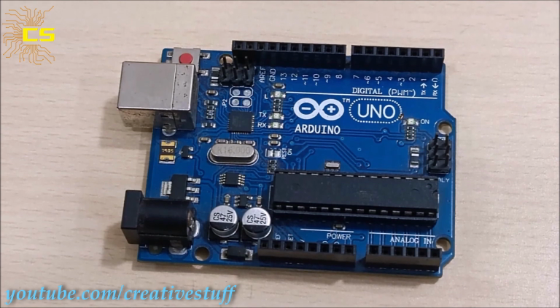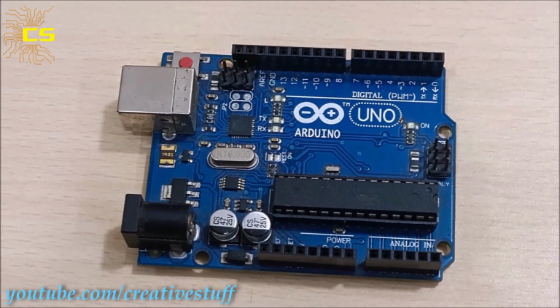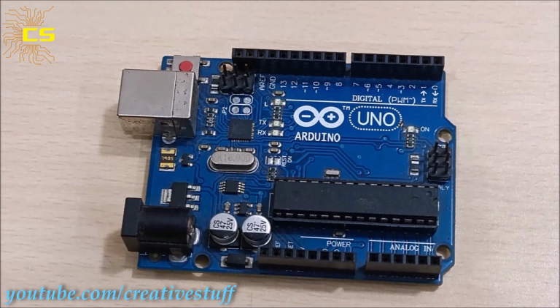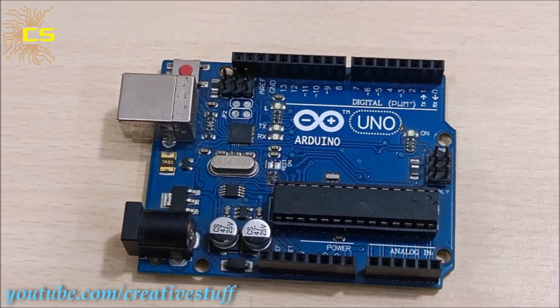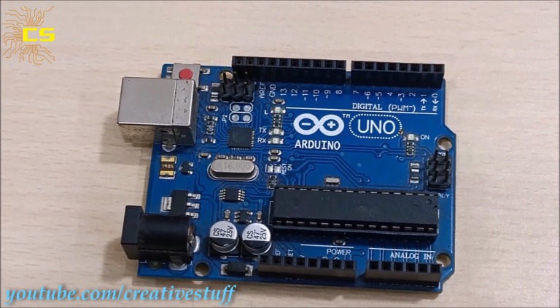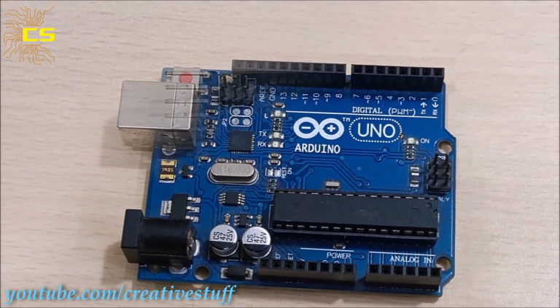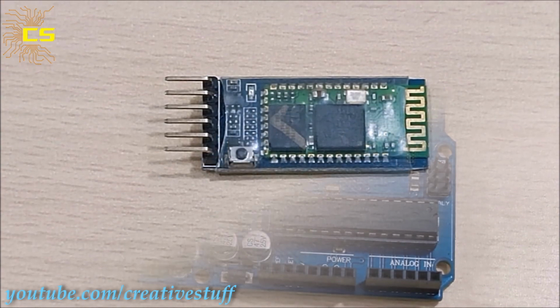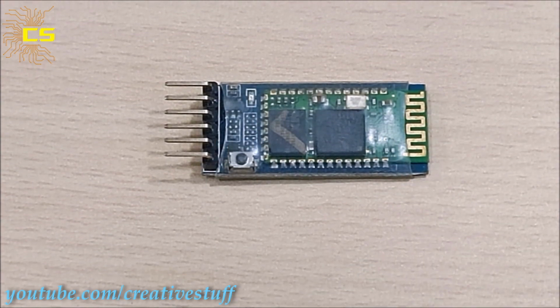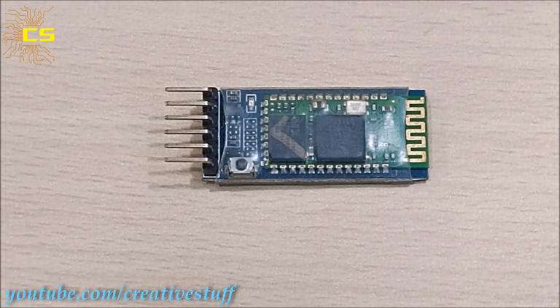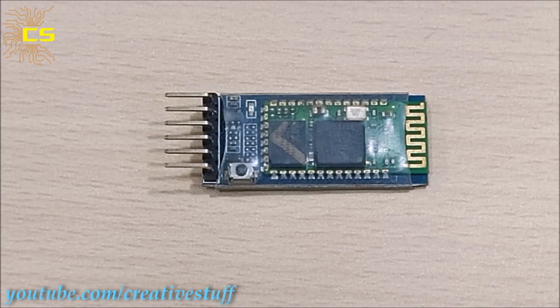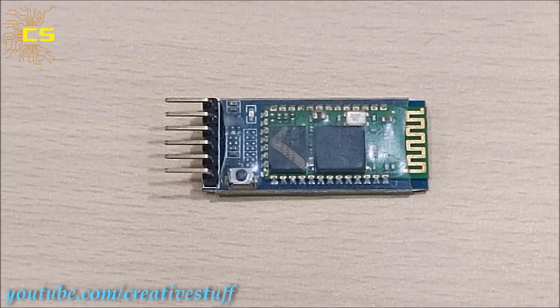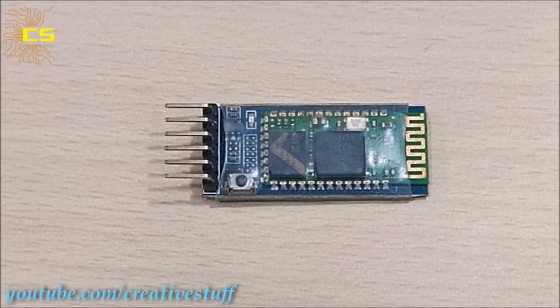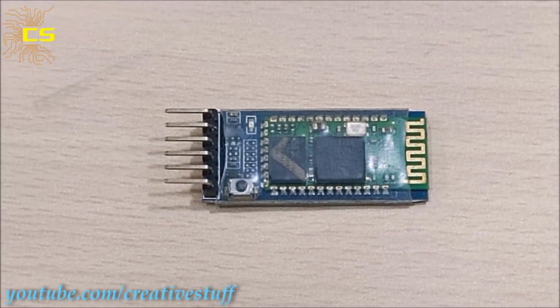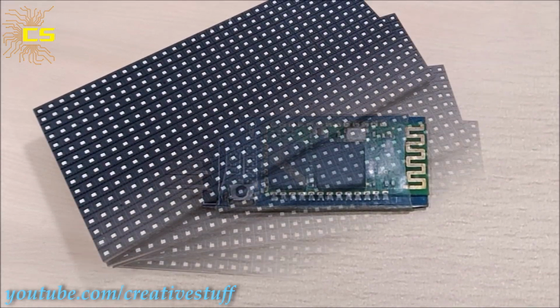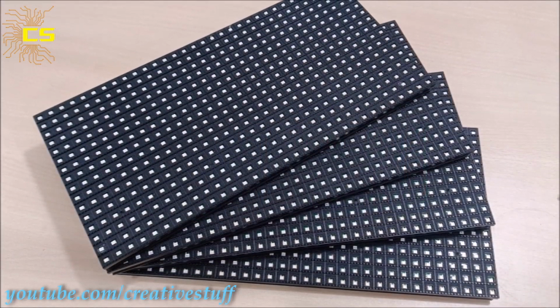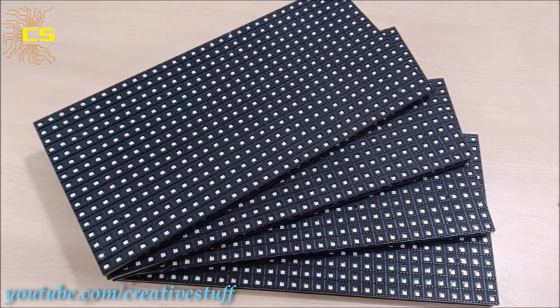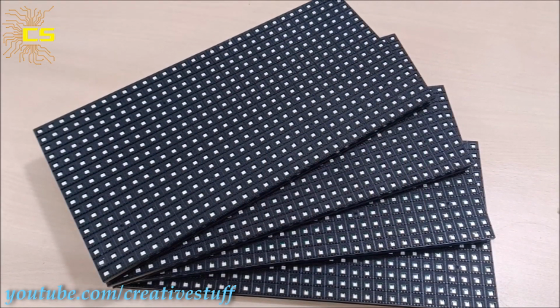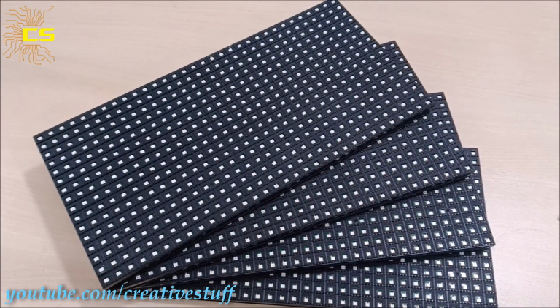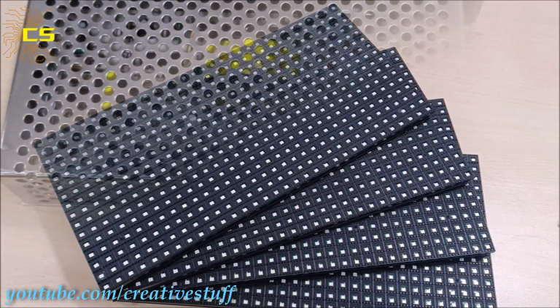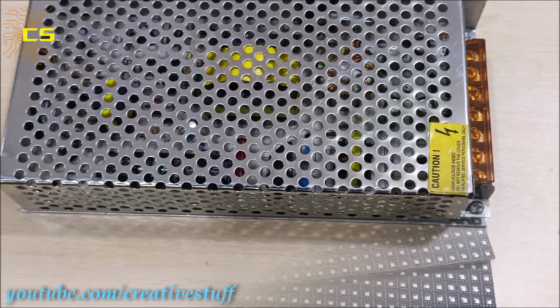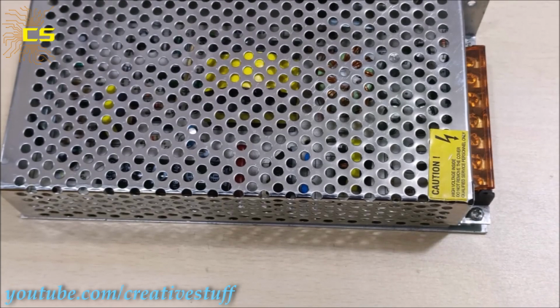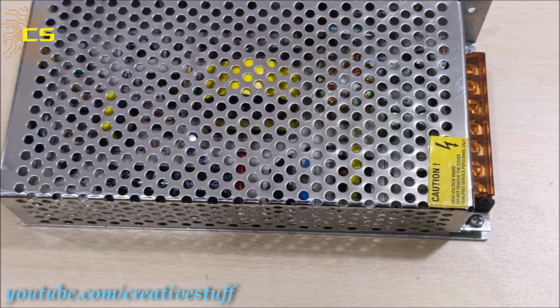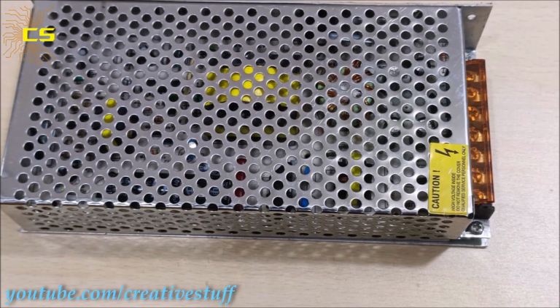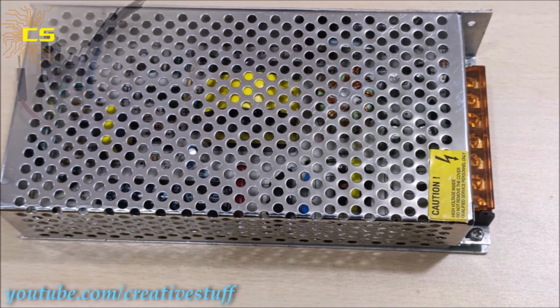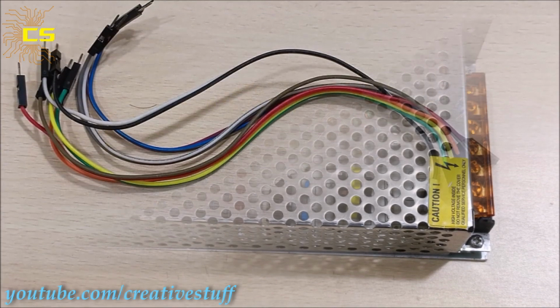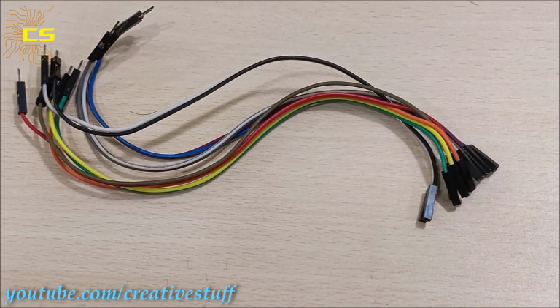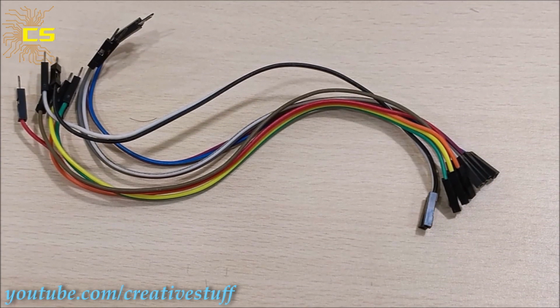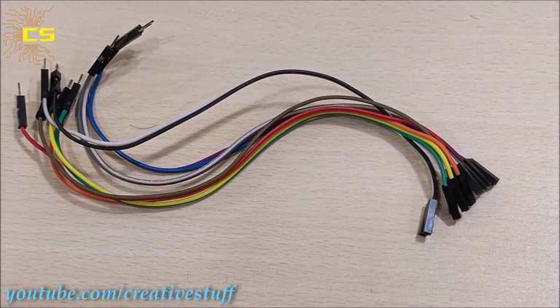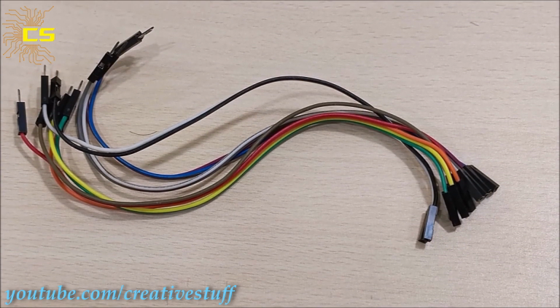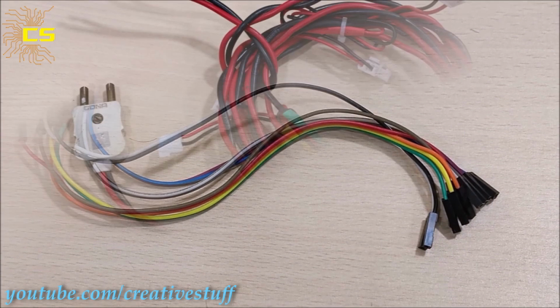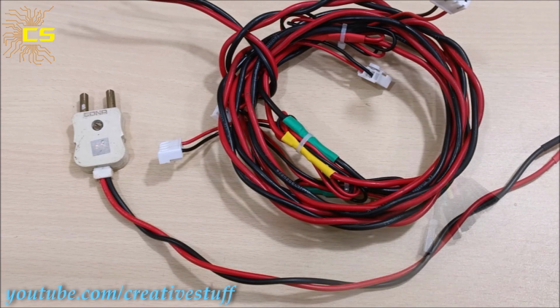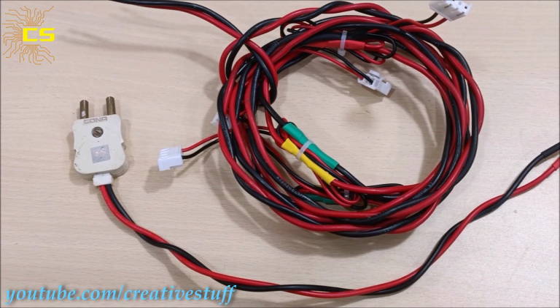To make this display, we are going to need one Arduino Uno, one HC-05 Bluetooth module, four P10 modules, one 5V power supply, some jumper wires, some power cables, and some P10 data cables.